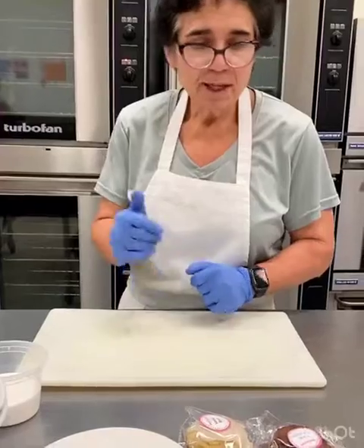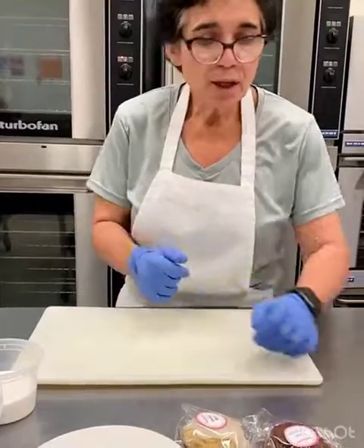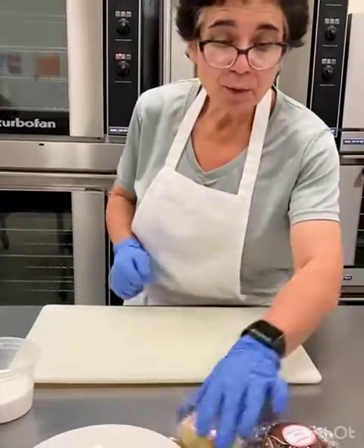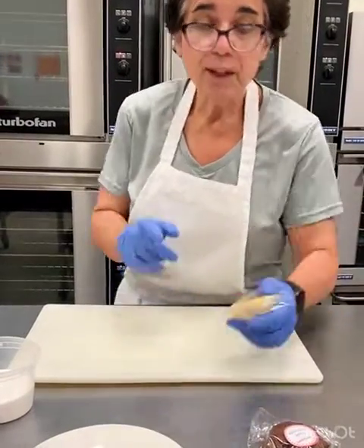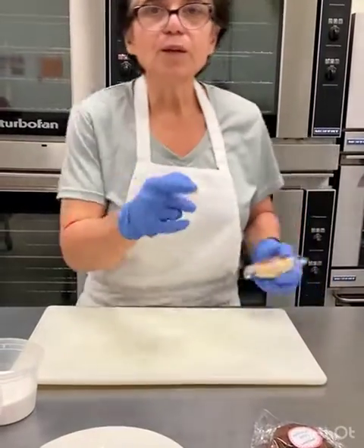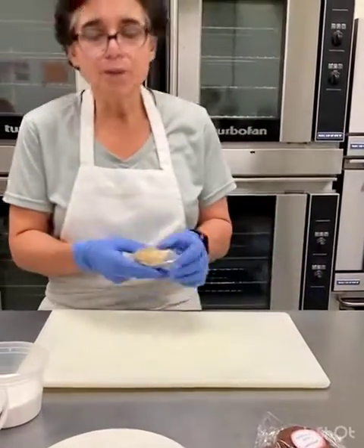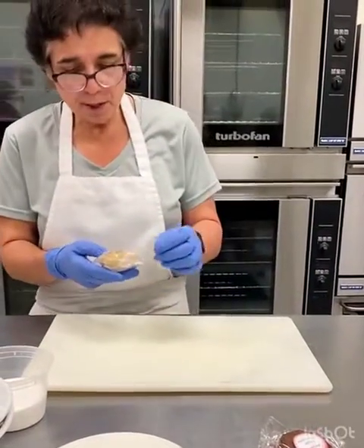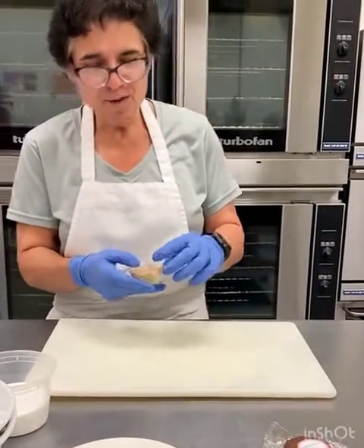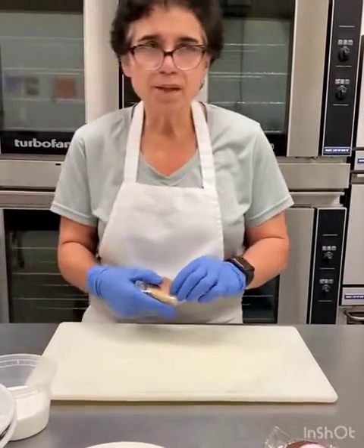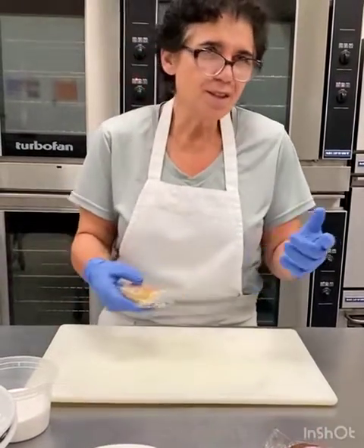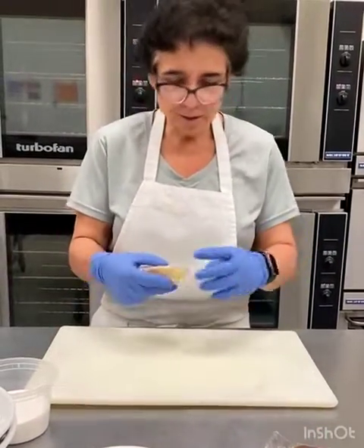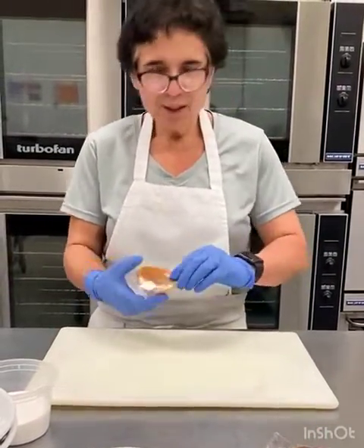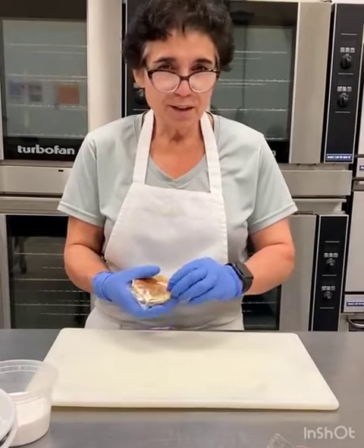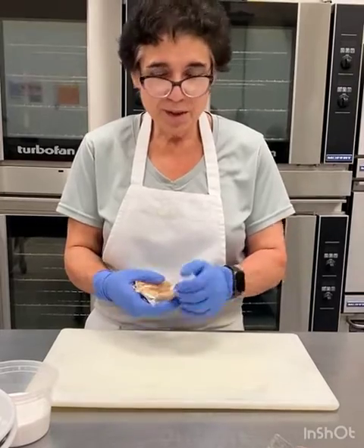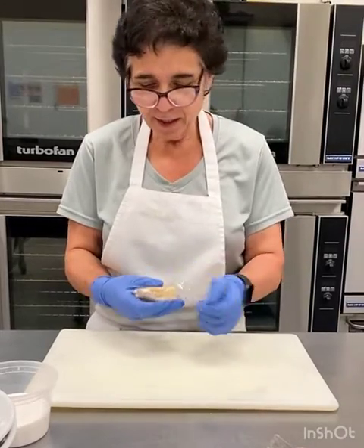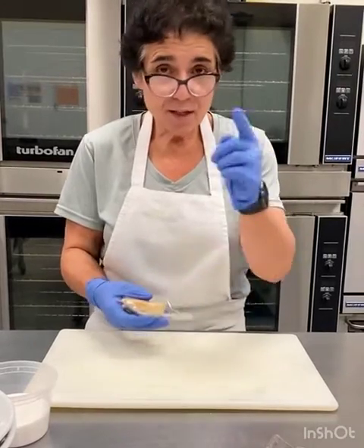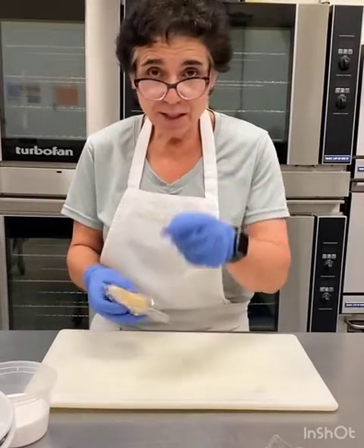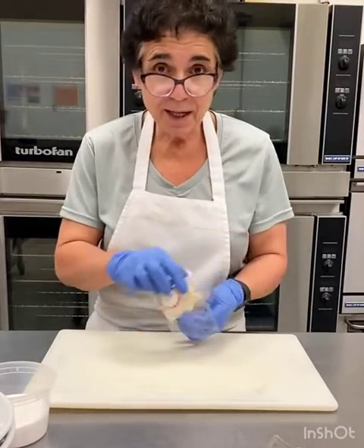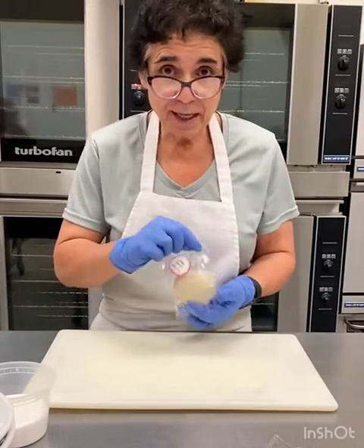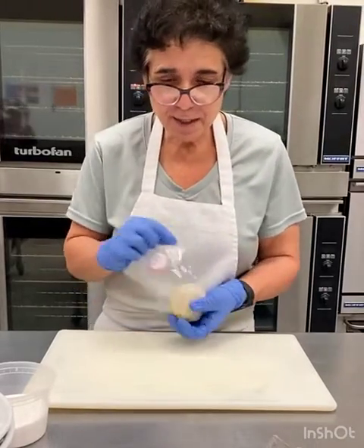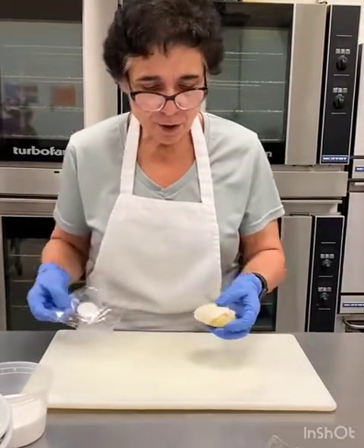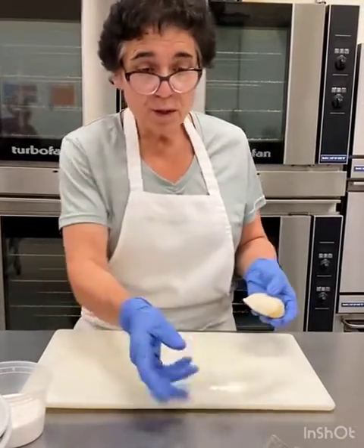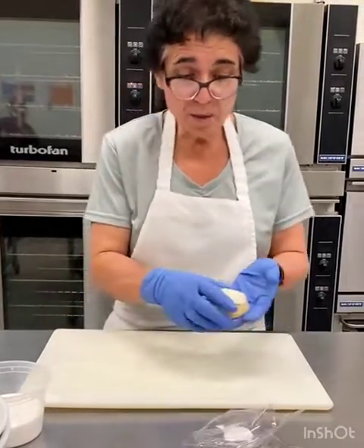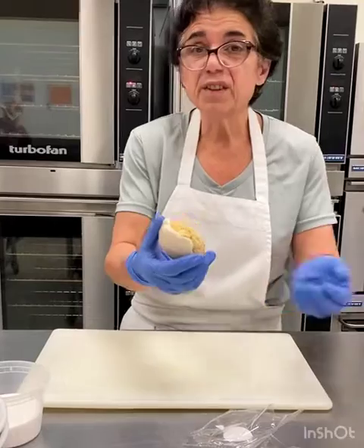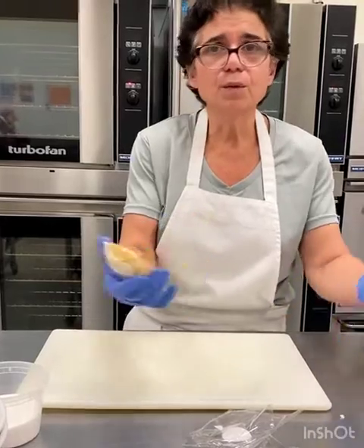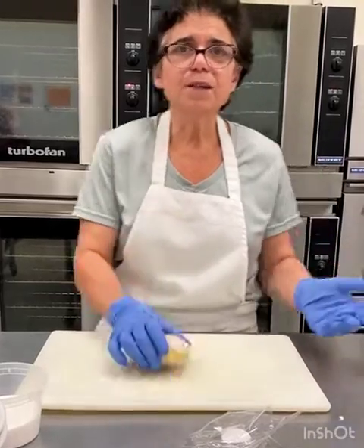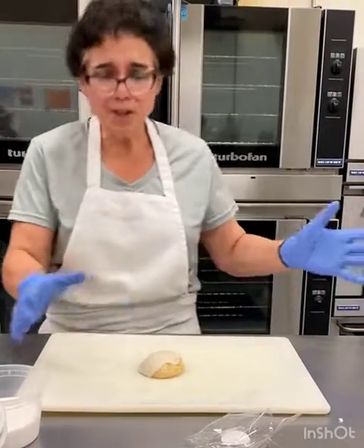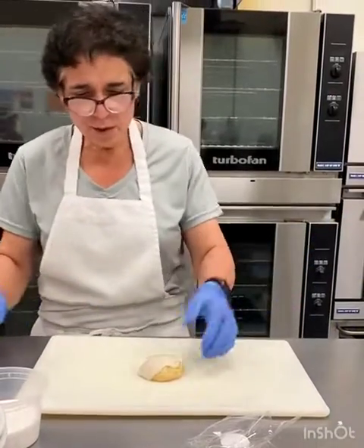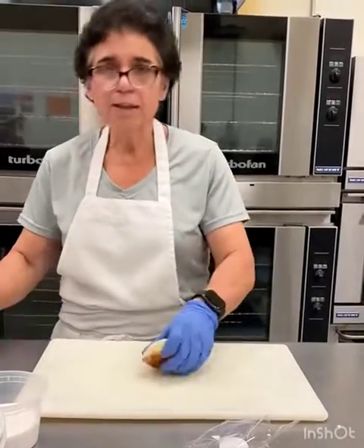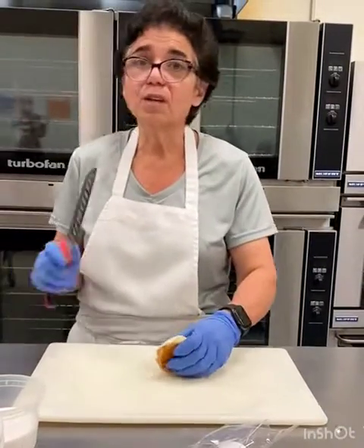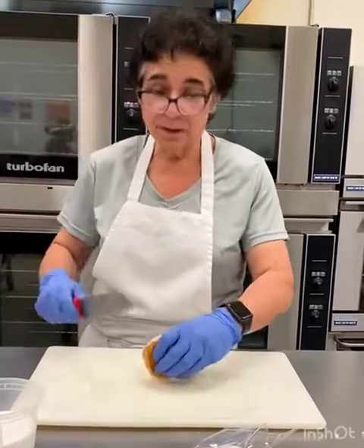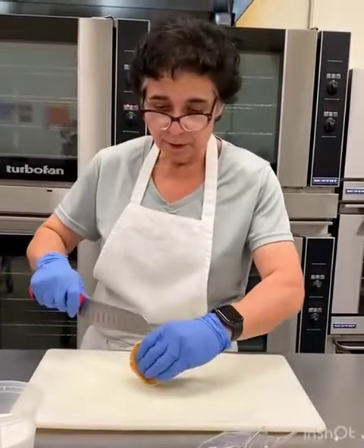So a lot of you have been wondering, what do I do with my scones during the summer? Cause you know, you want a little cool something. So I'm going to teach you how to make an ice cream sandwich. We're going to start with our vanilla scone, which is about as plain Jane as you can get with a lot of vanilla flavor.